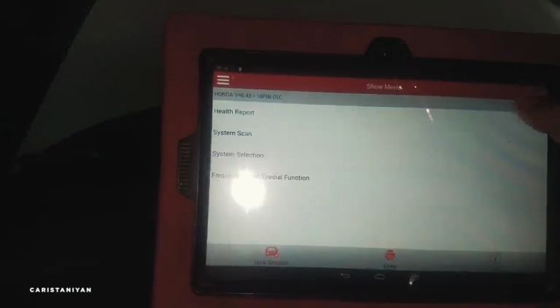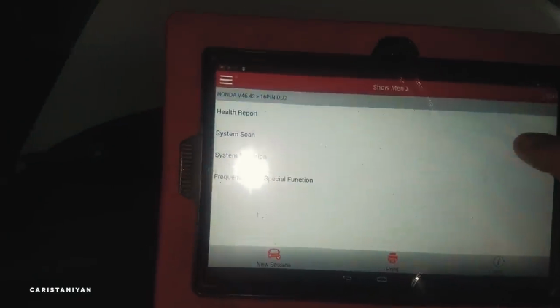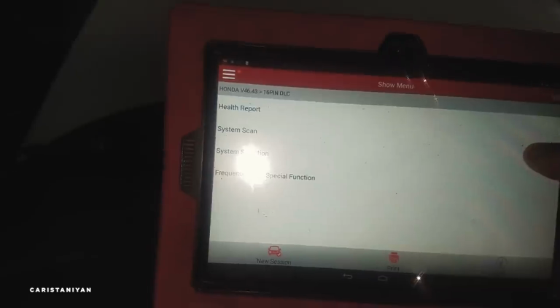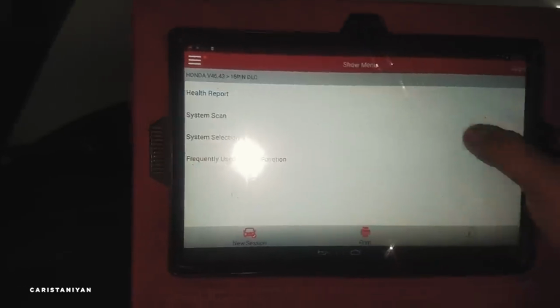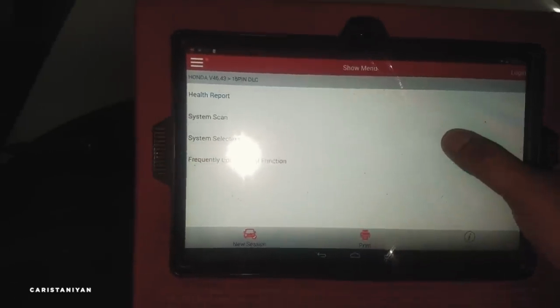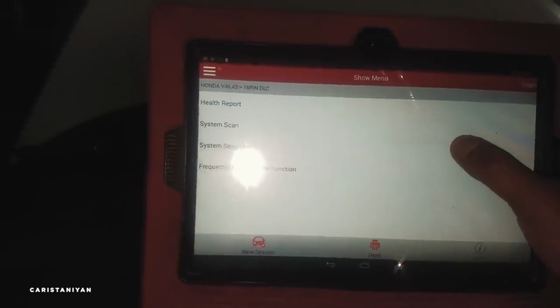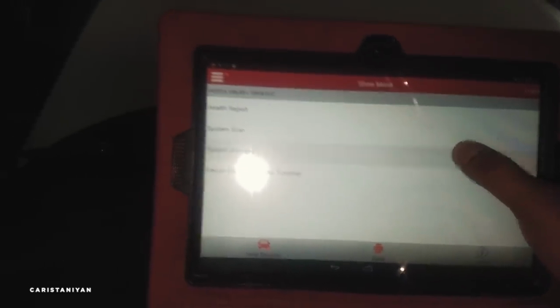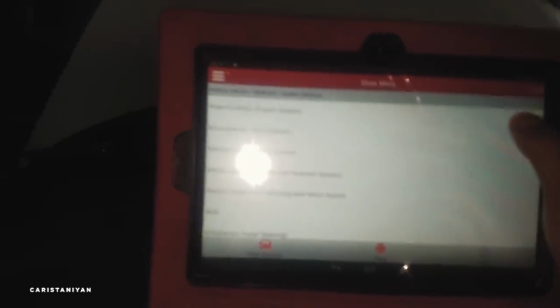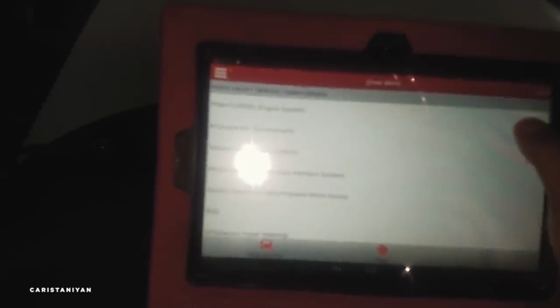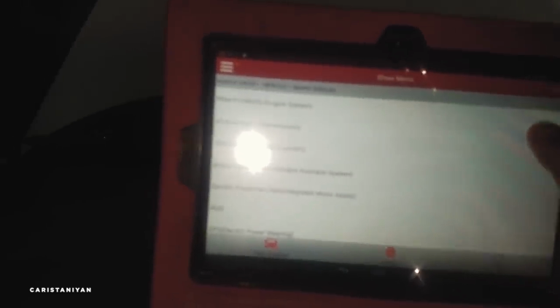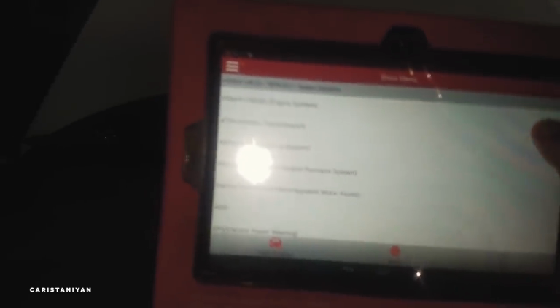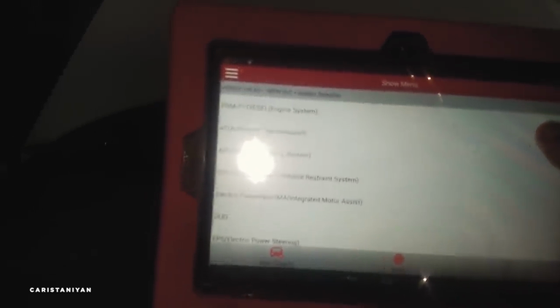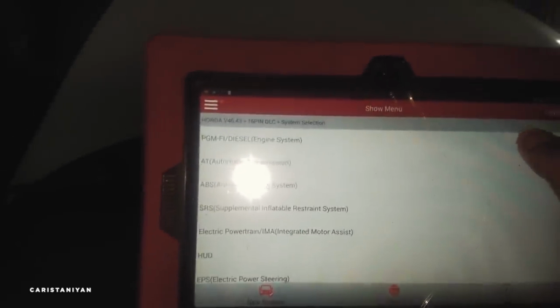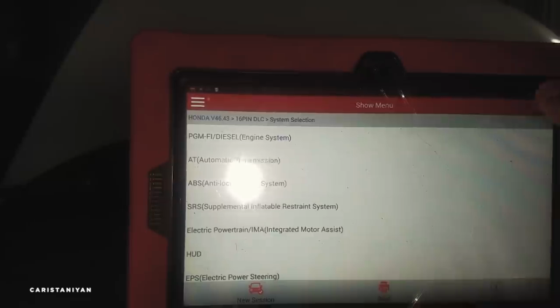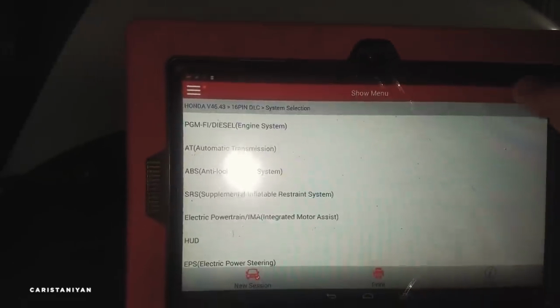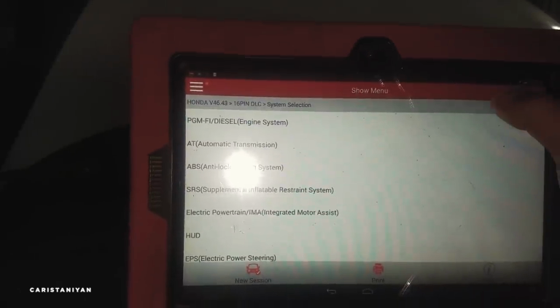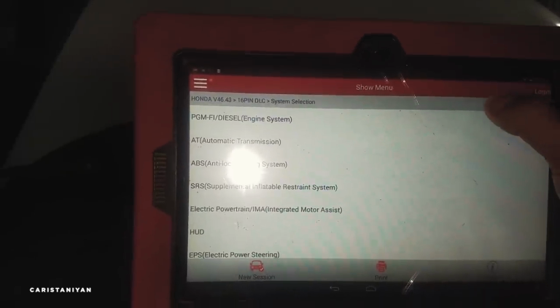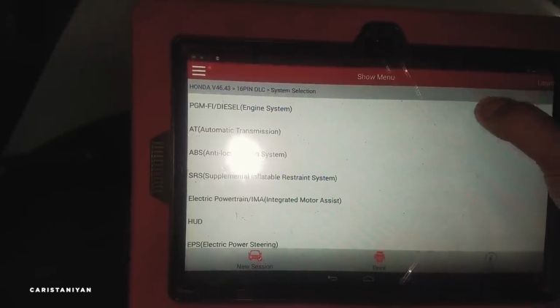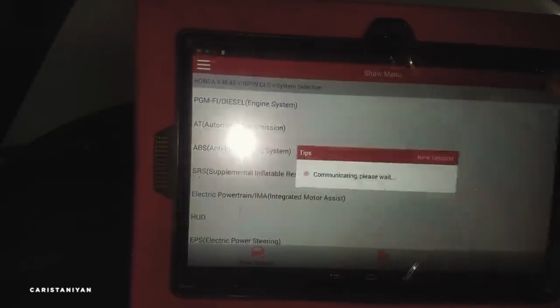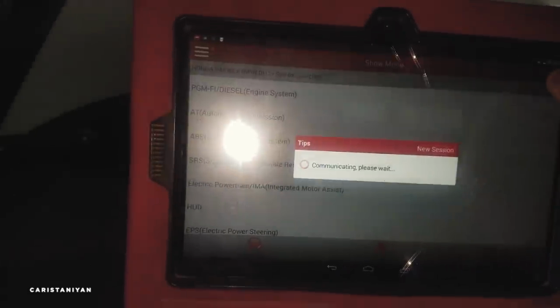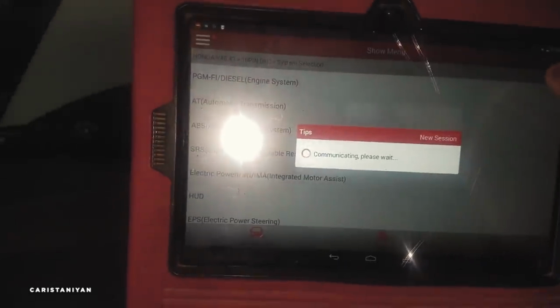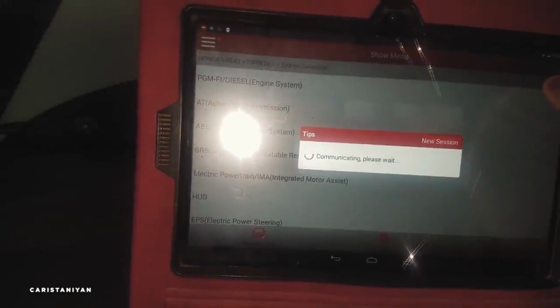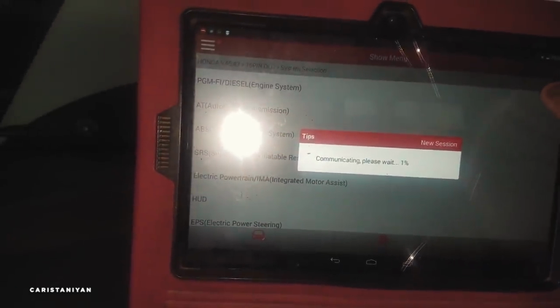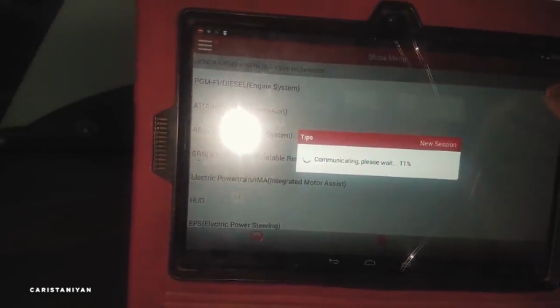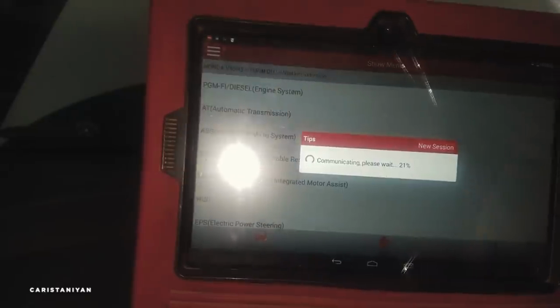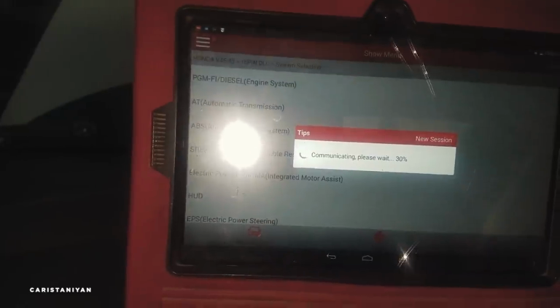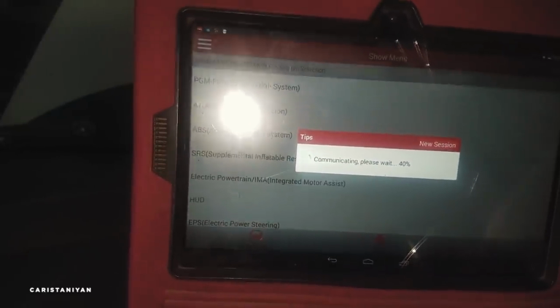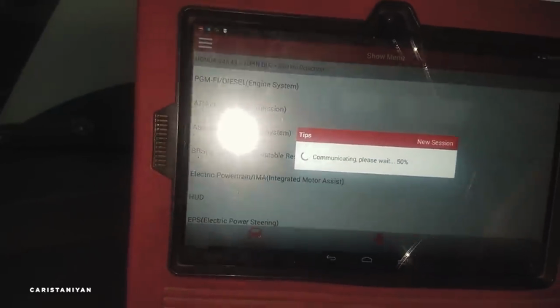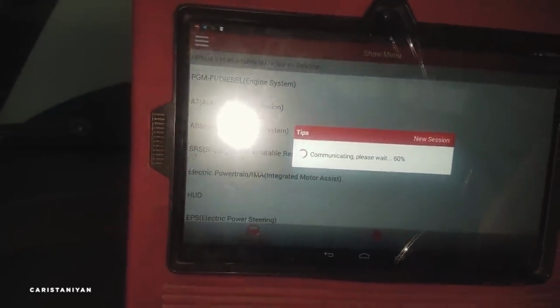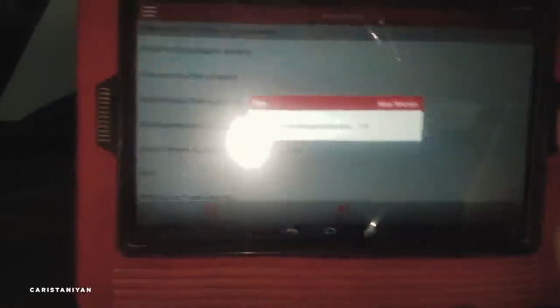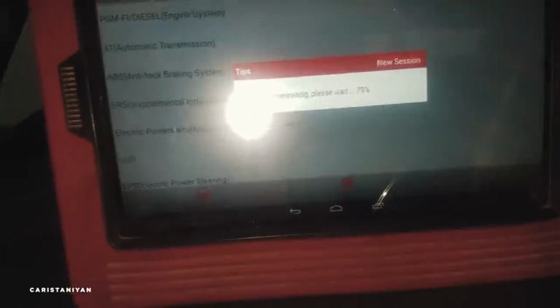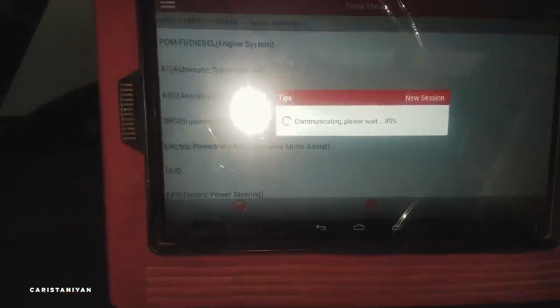We have to go to the special system selection. We'll go to the EGMFI diesel engine system. Most of the time, this is where the issue is. The check engine lights are here.